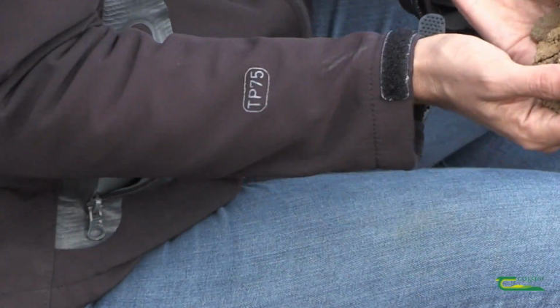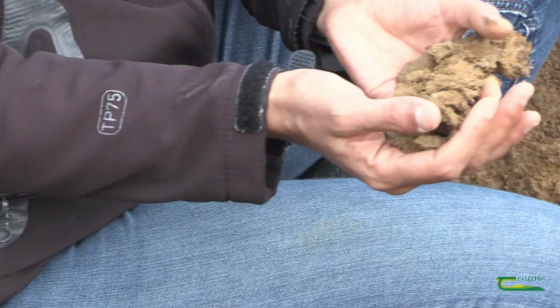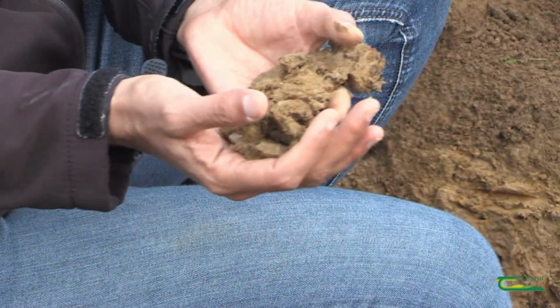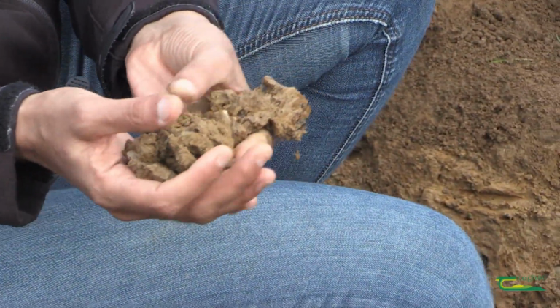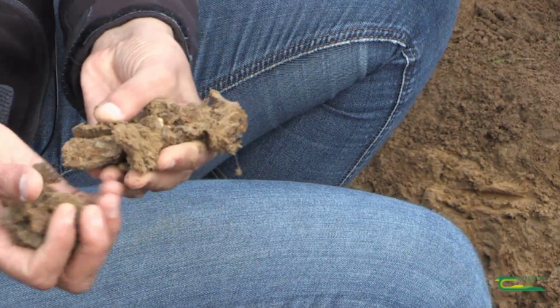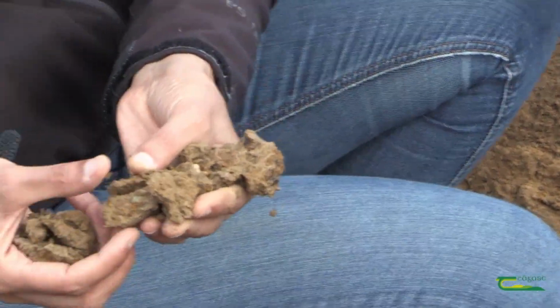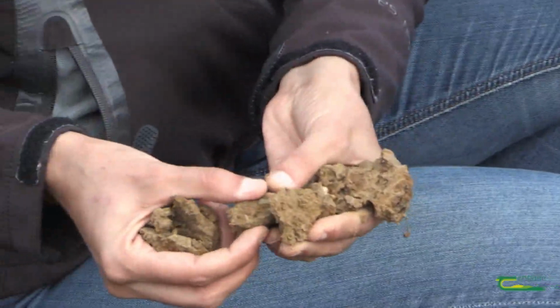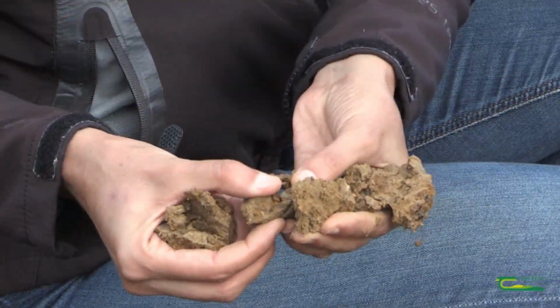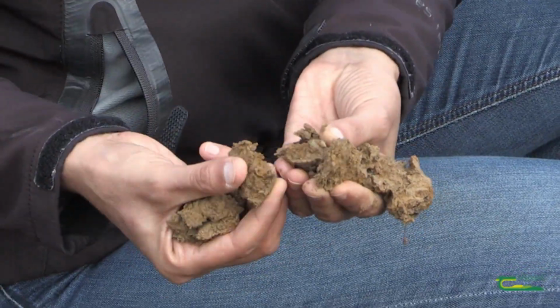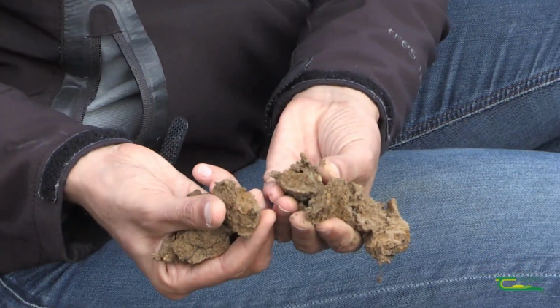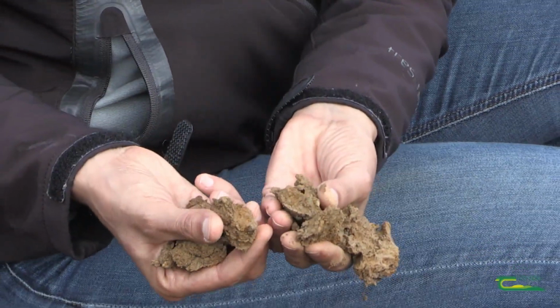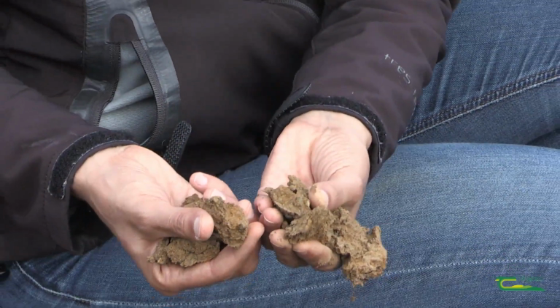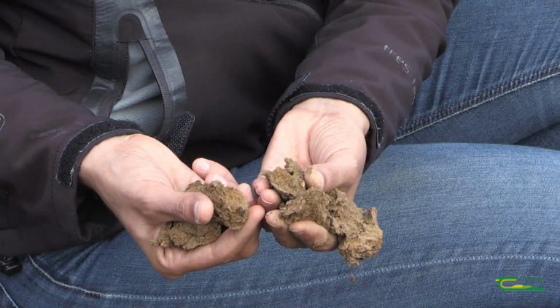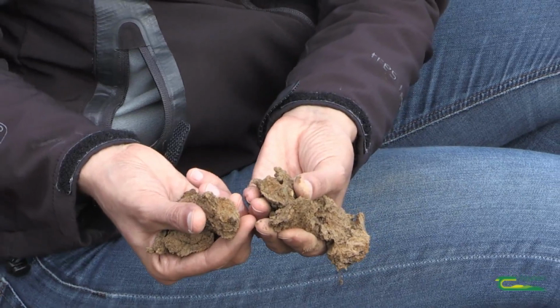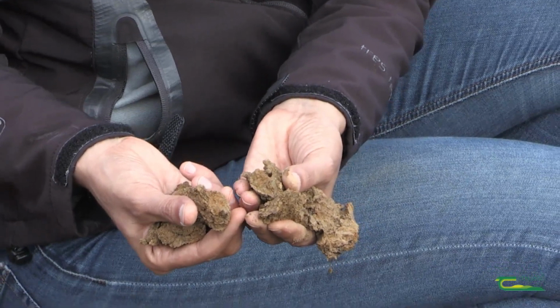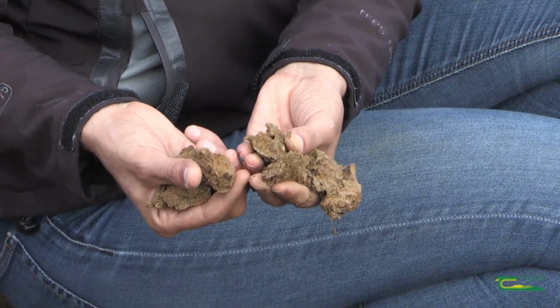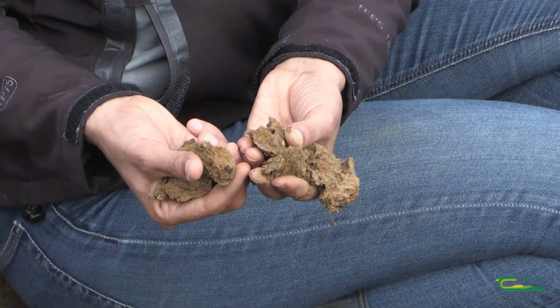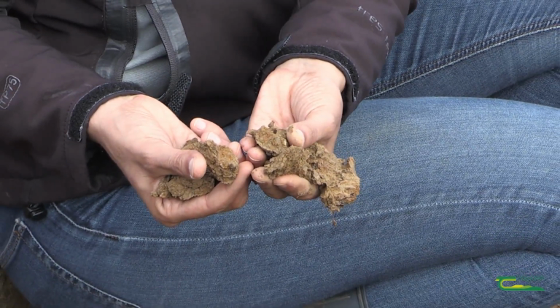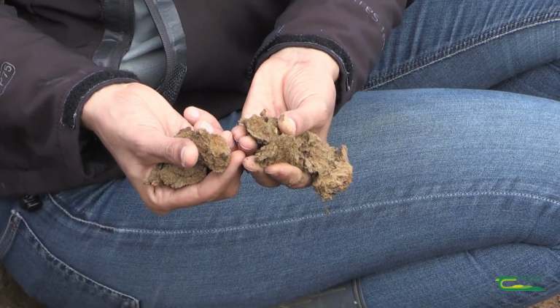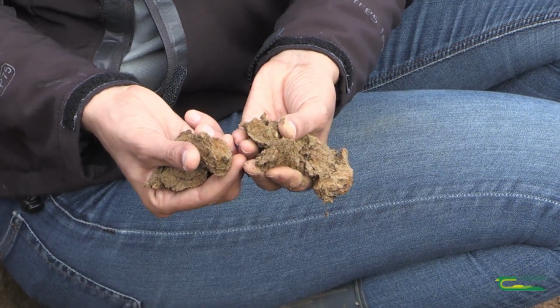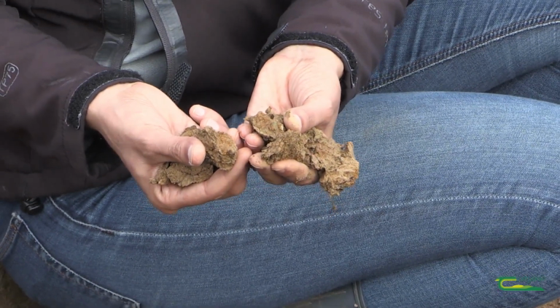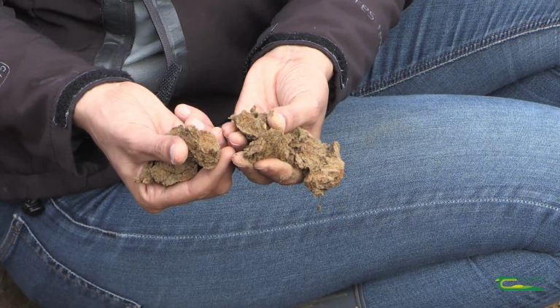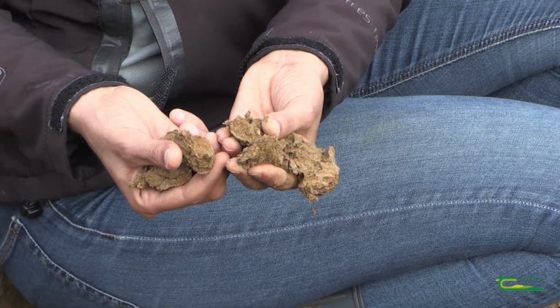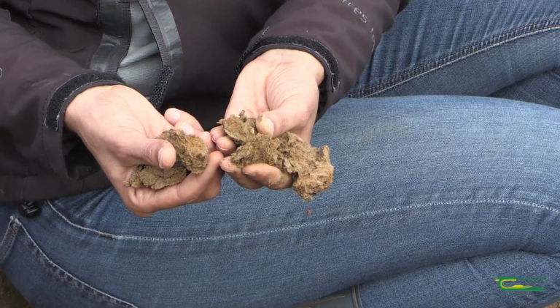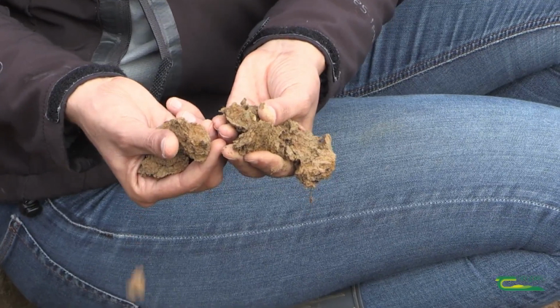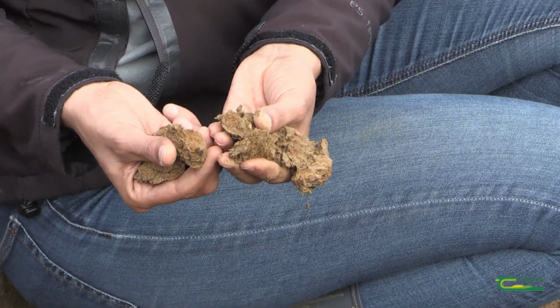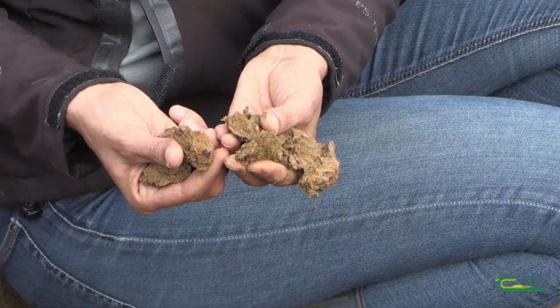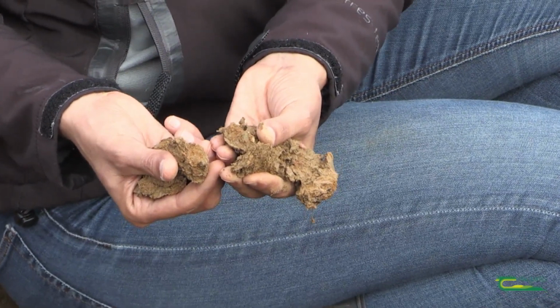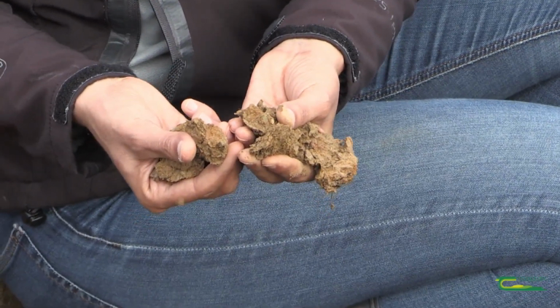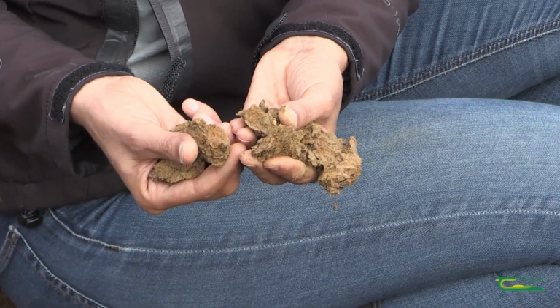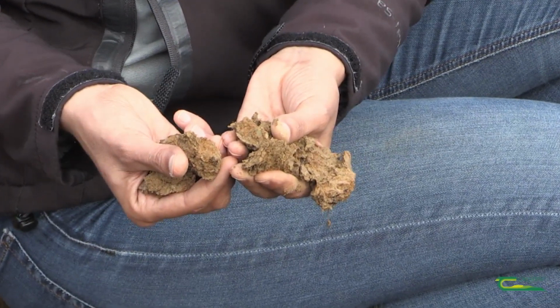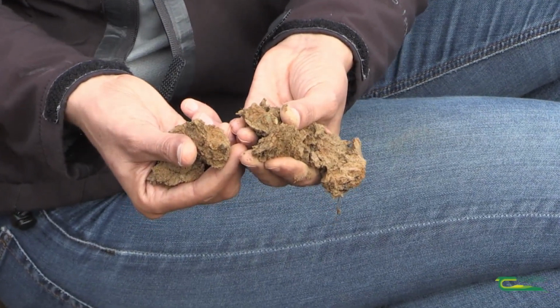The next thing you have to do by opening an aggregate is to see if there is enough porosity inside. In this case the aggregates appear very compacted with no porosity and no roots going around.